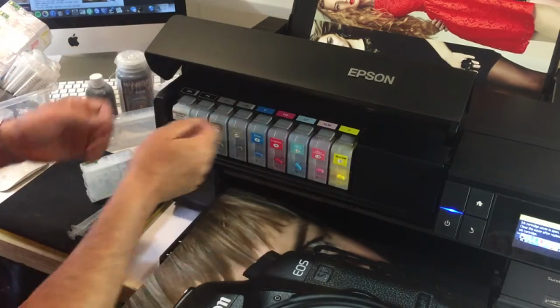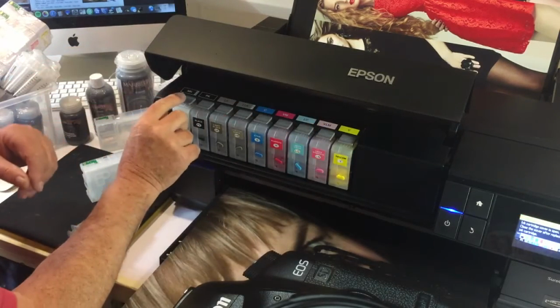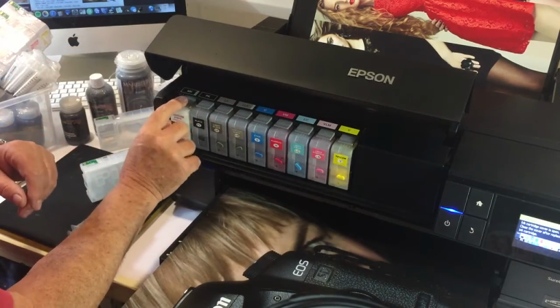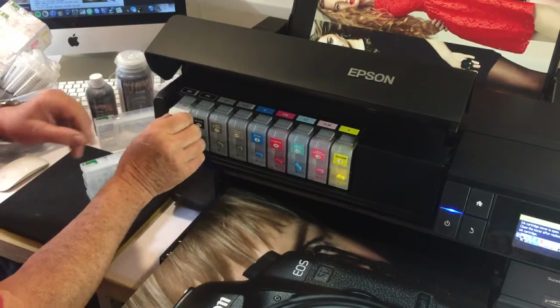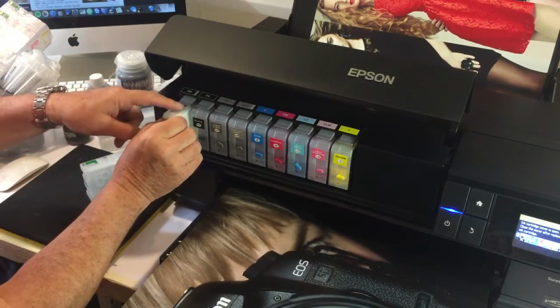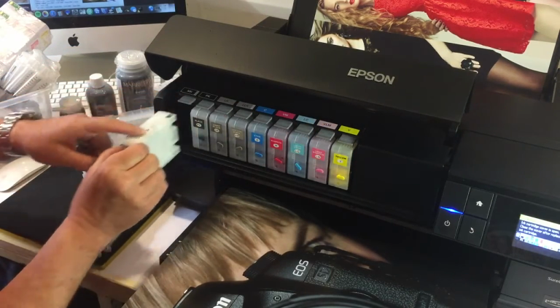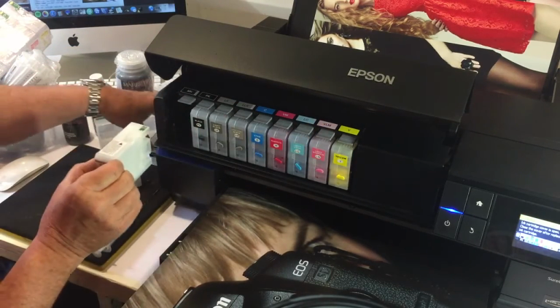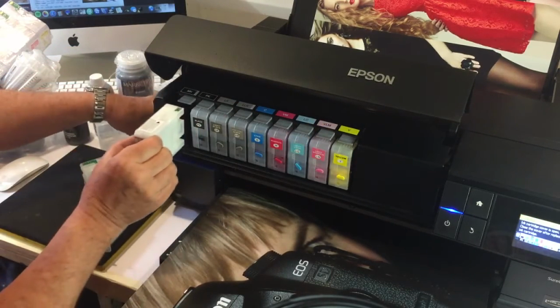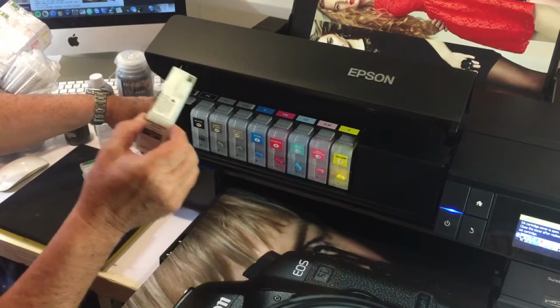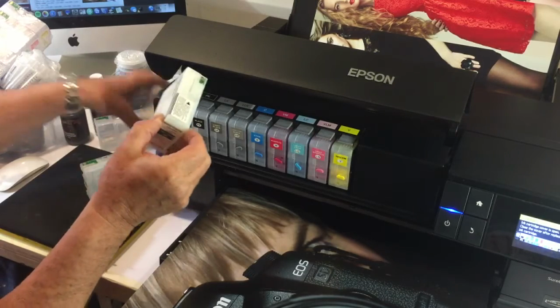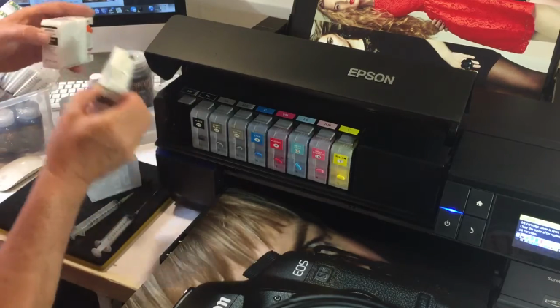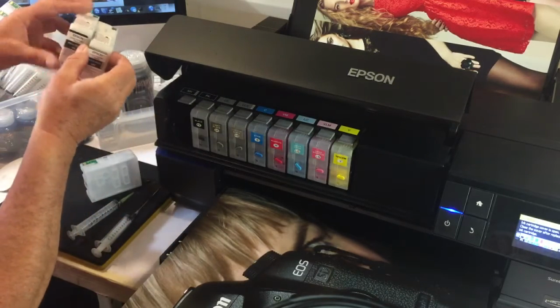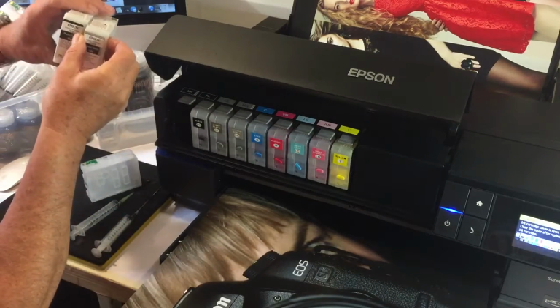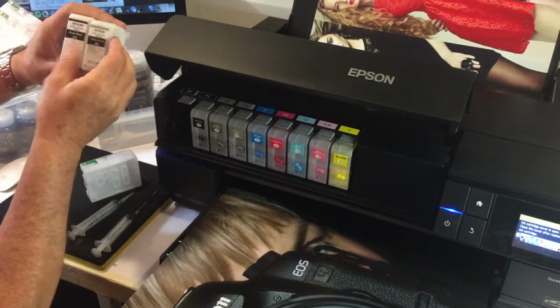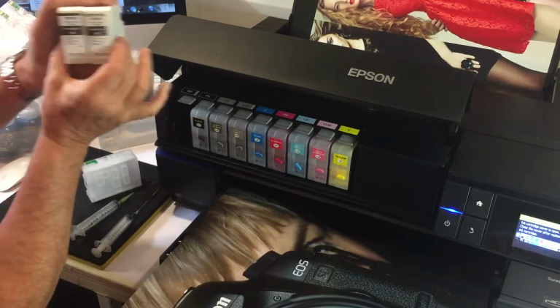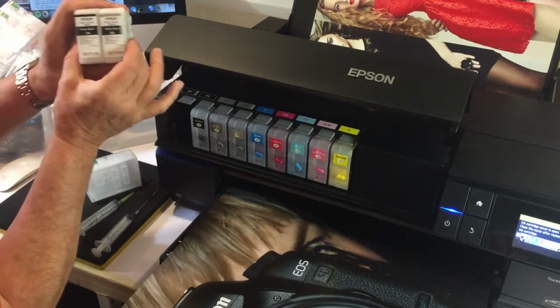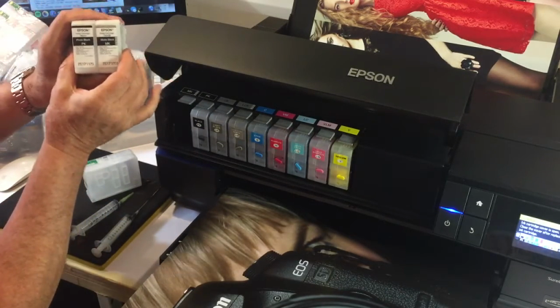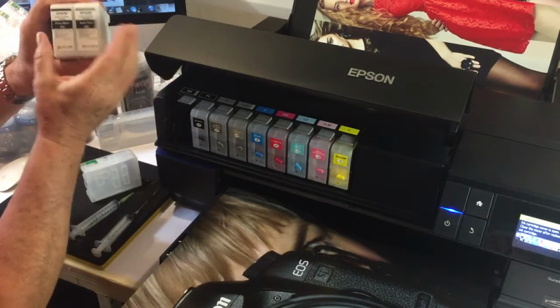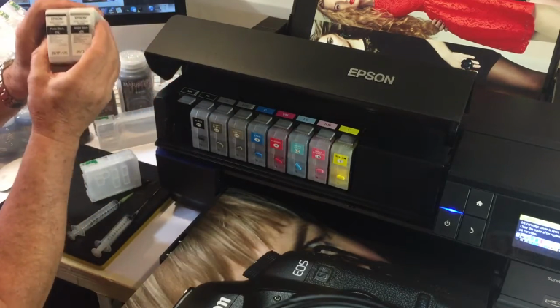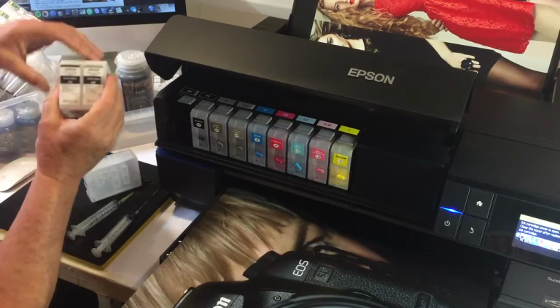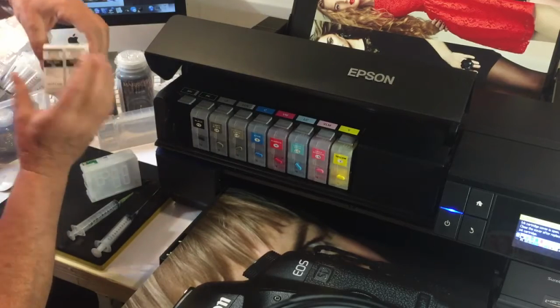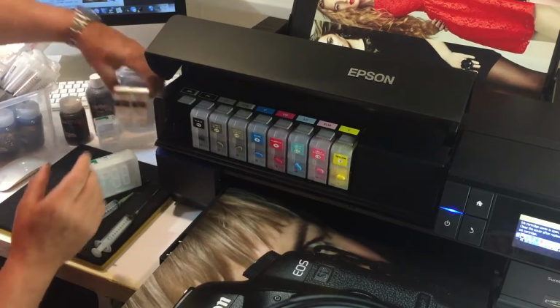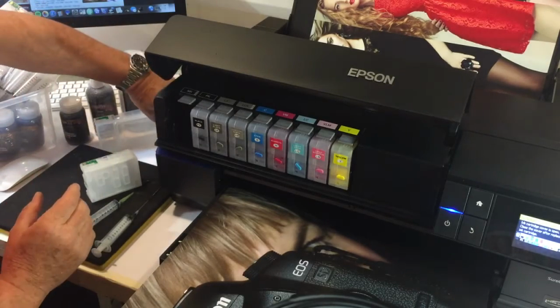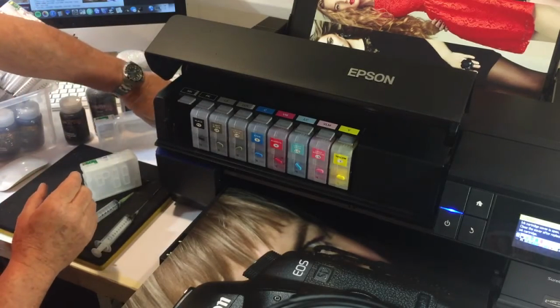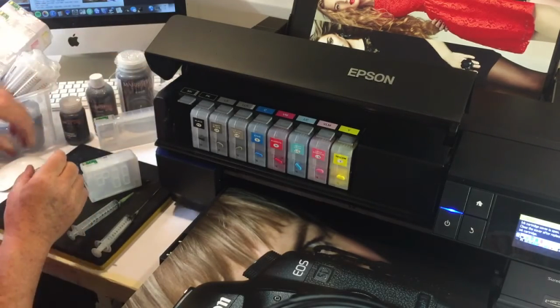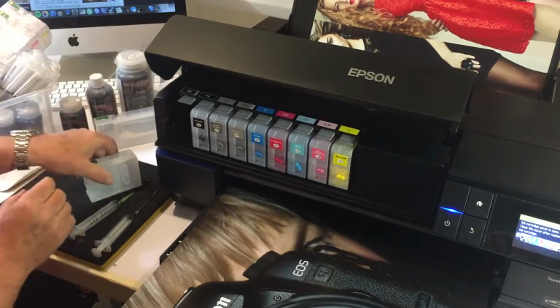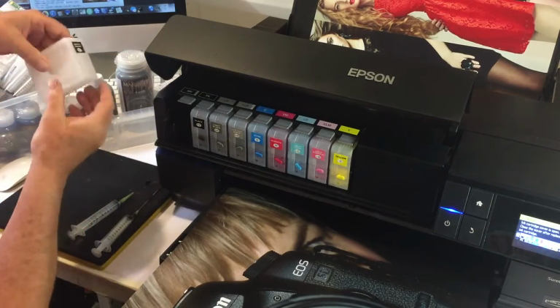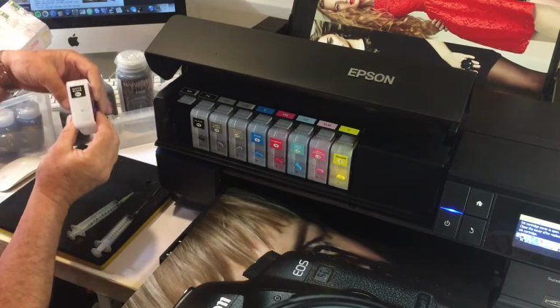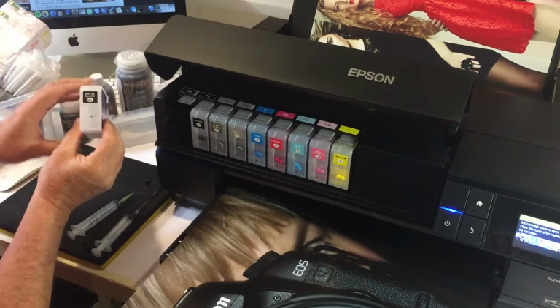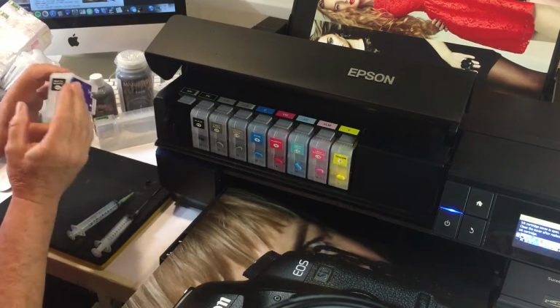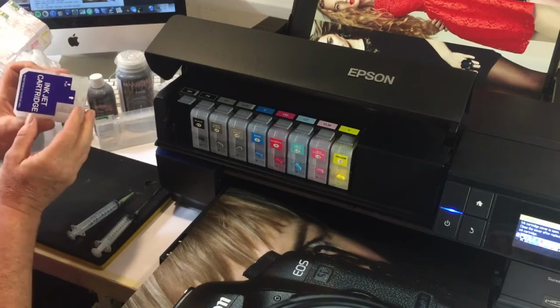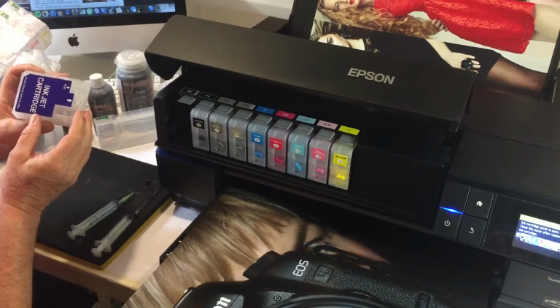We're going to work on the matte black. The photo black is pretty well full, and so is our matte black. We're going to hold on to these as our changeover inks. This here is our matte black refill cartridge.